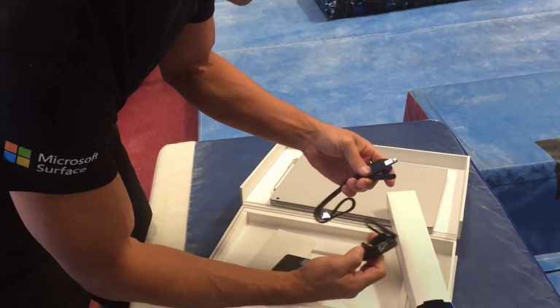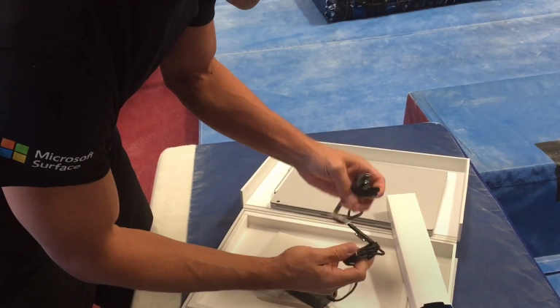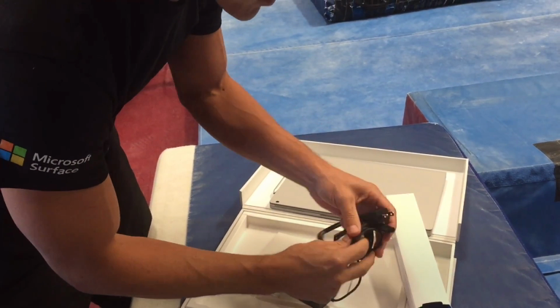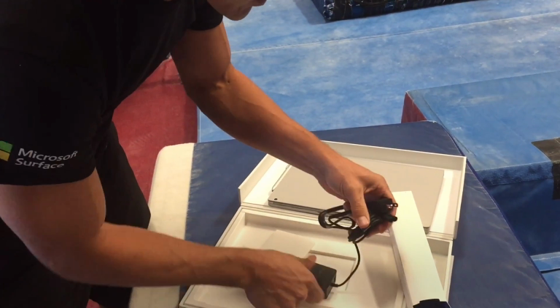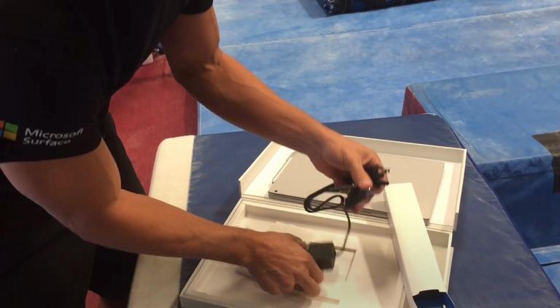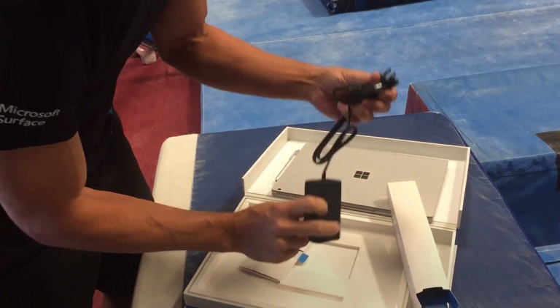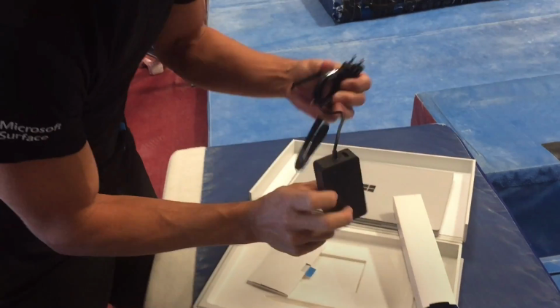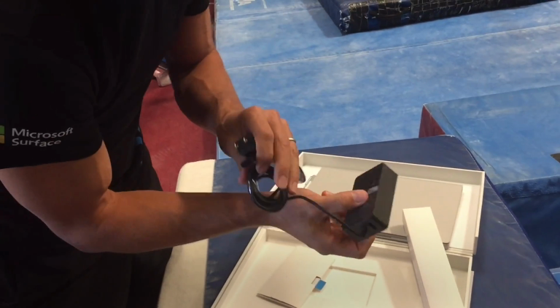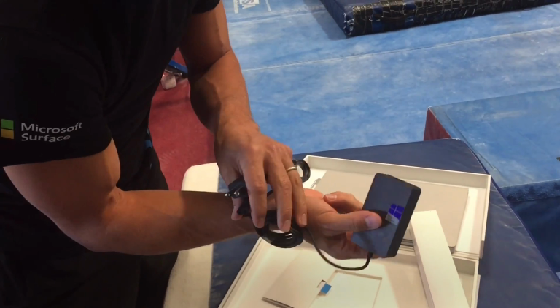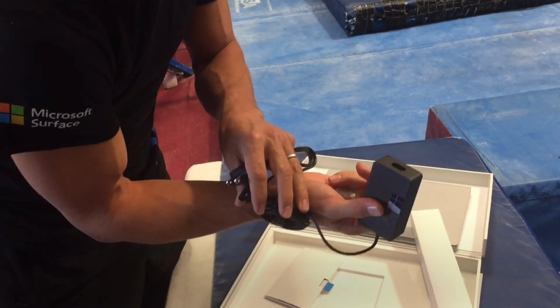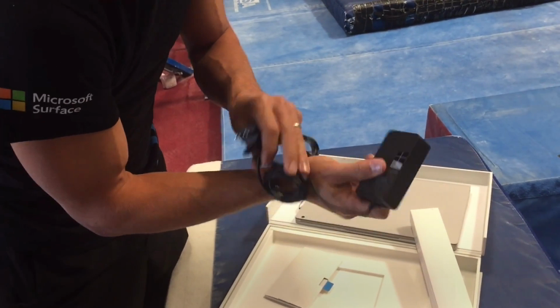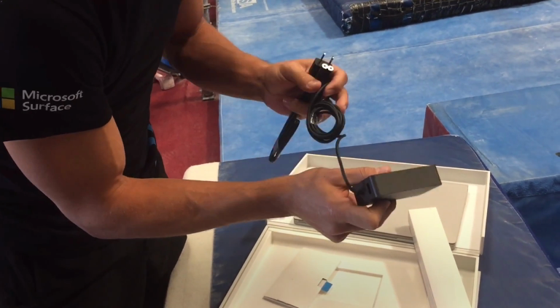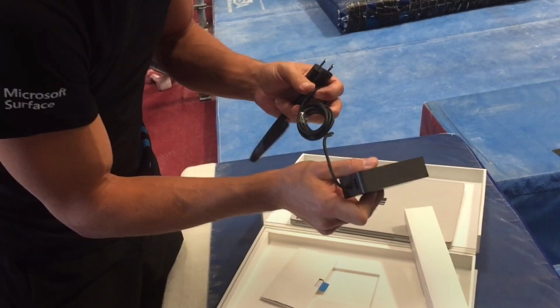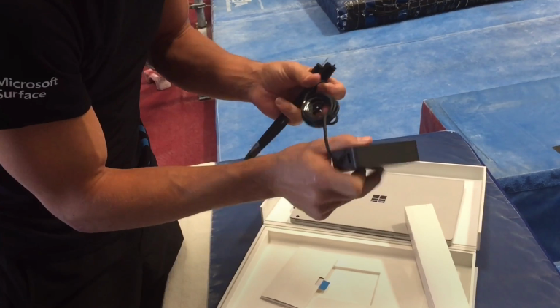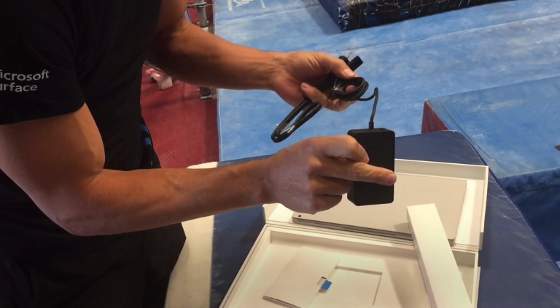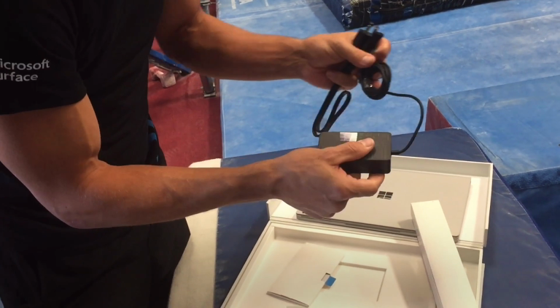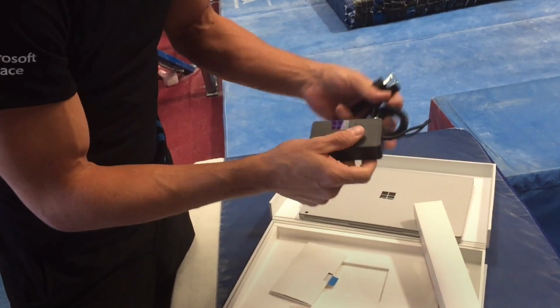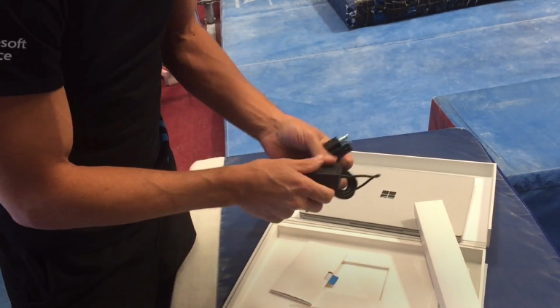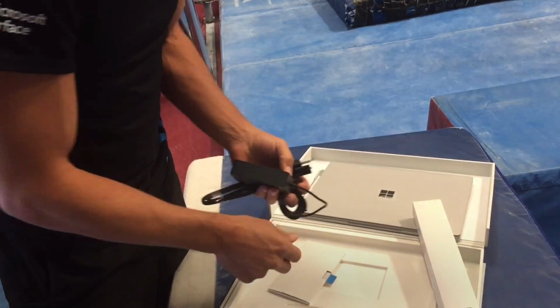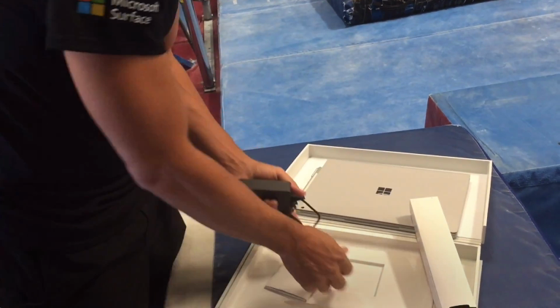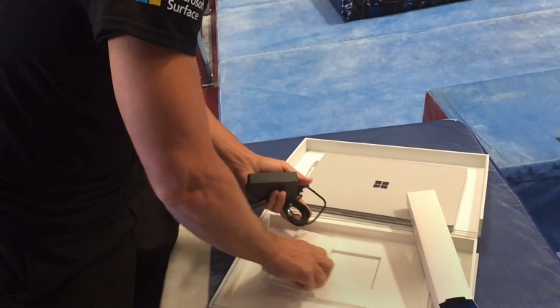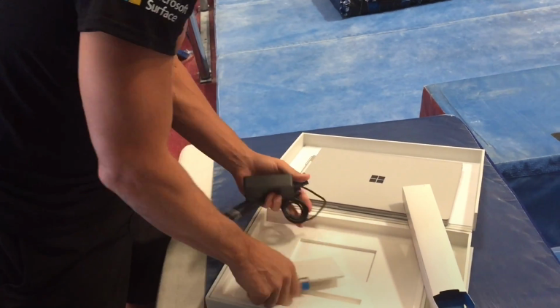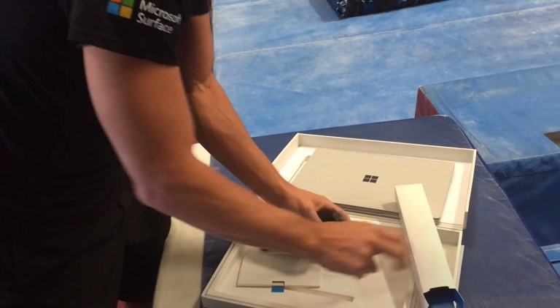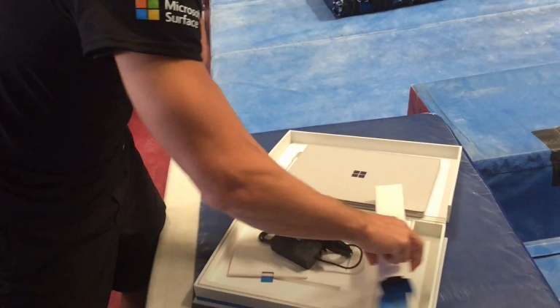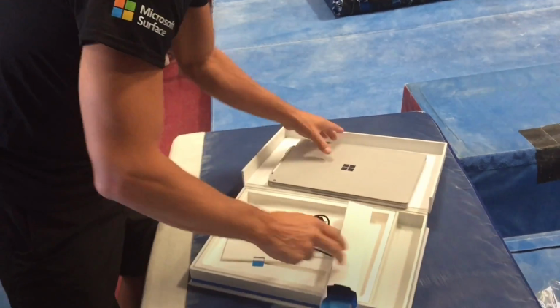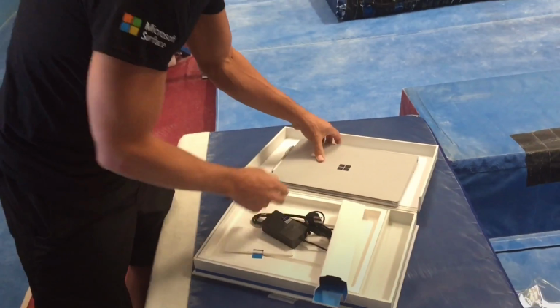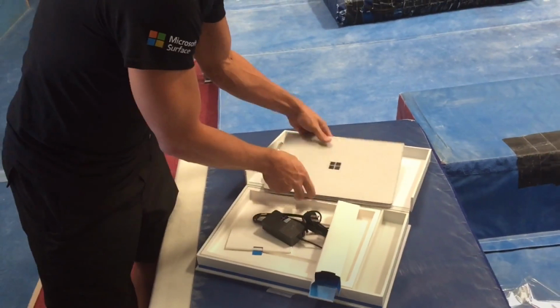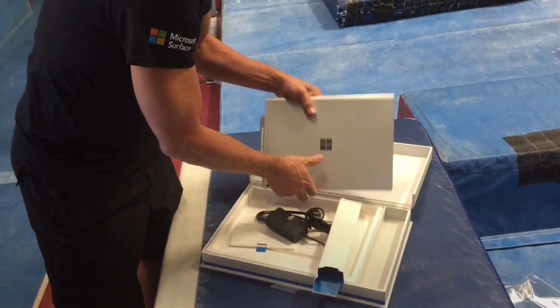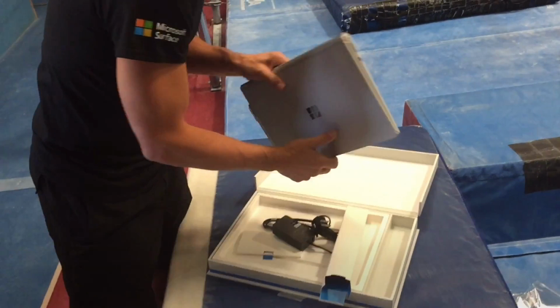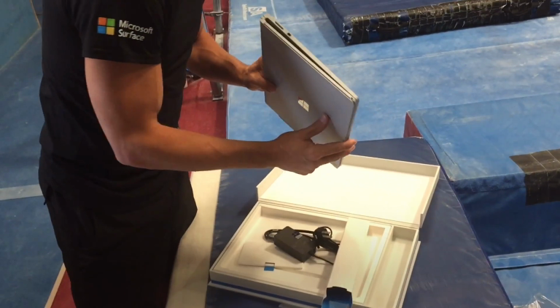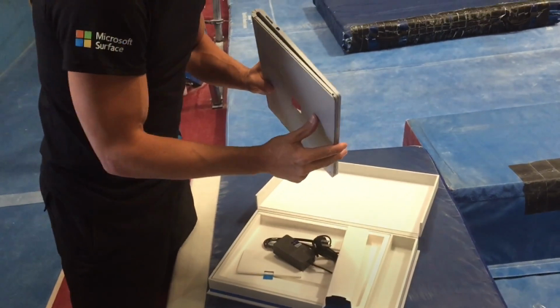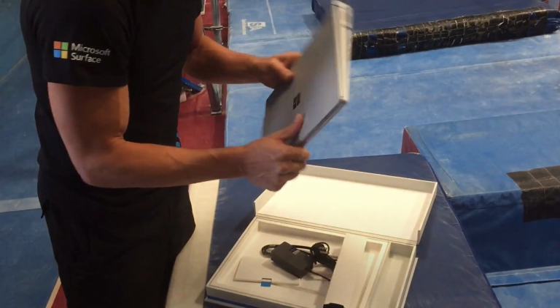So this is what these connectors look like — pretty similar to the Surface Pro 2 and 3. All right, that's everything that's in the box and everything that you need.